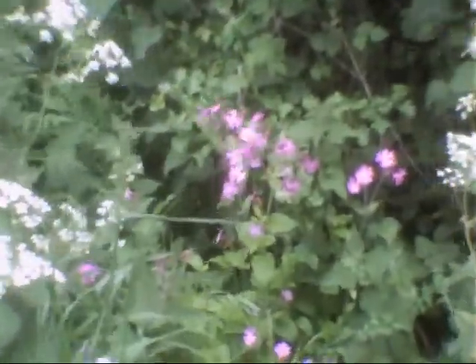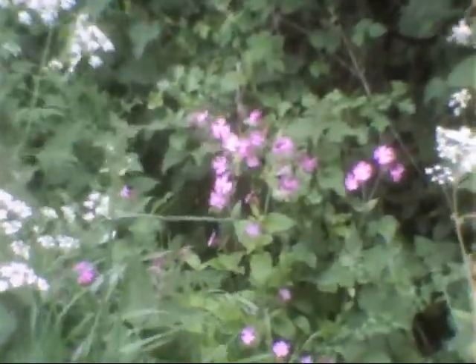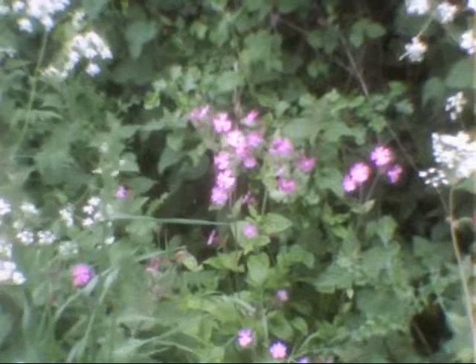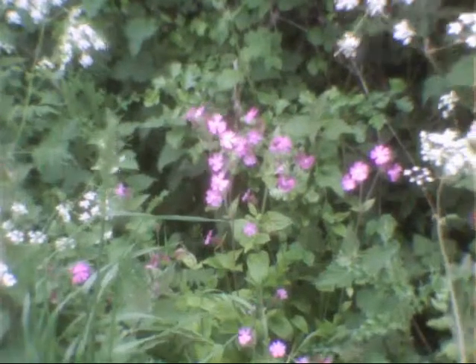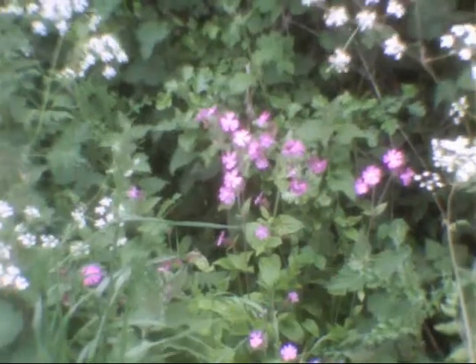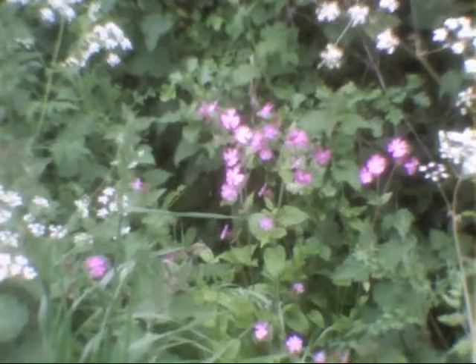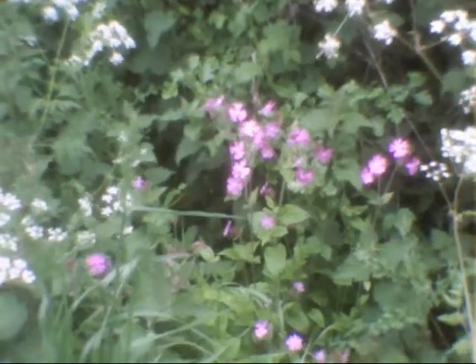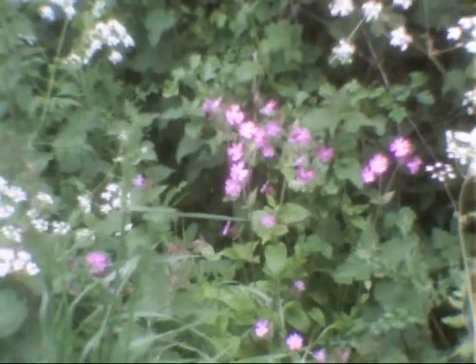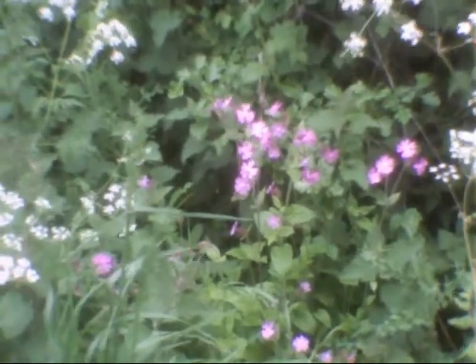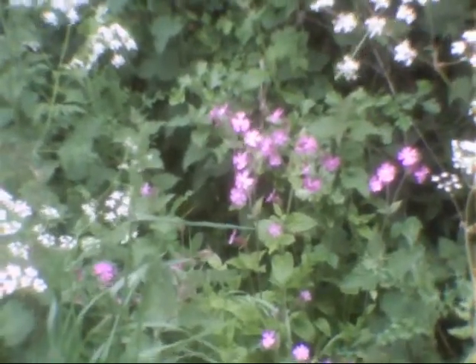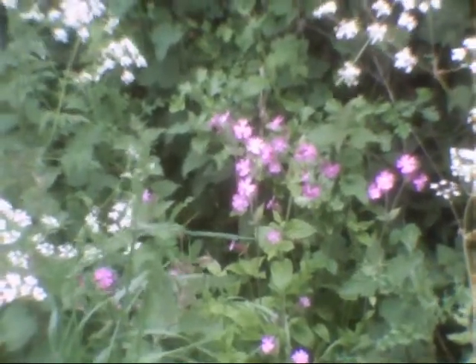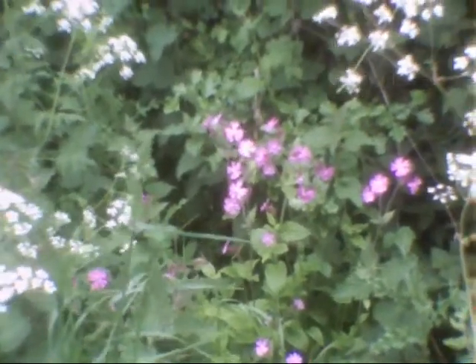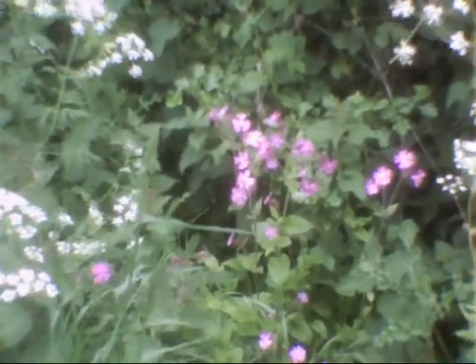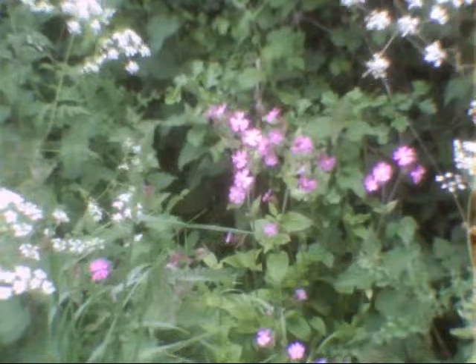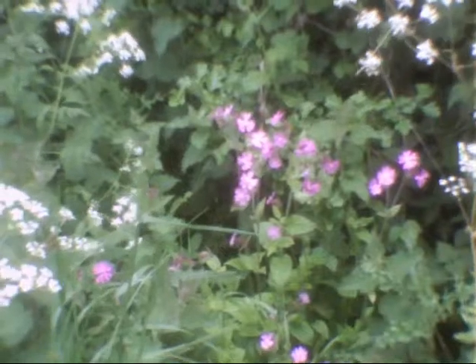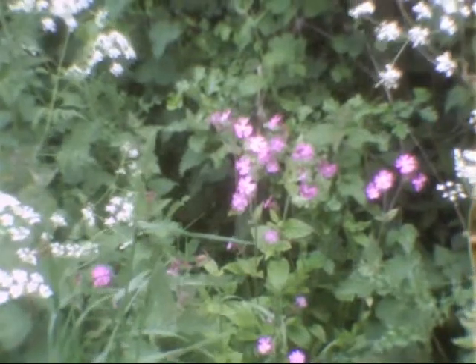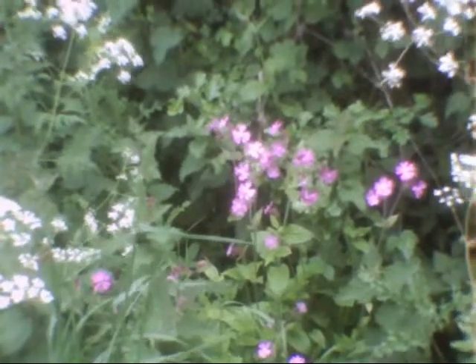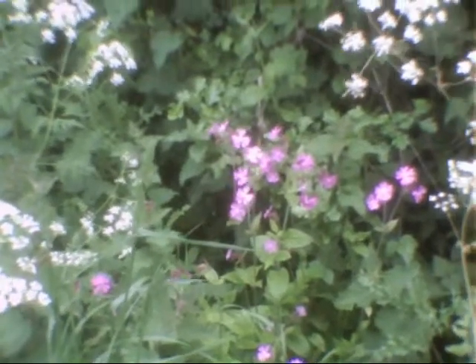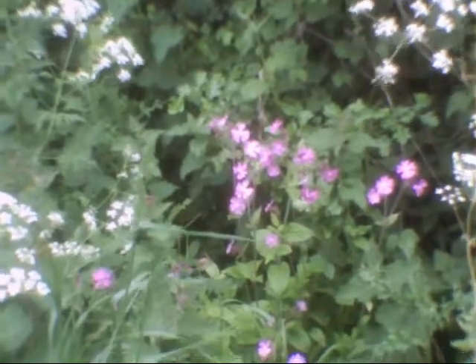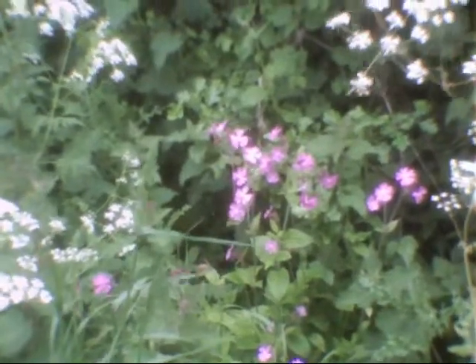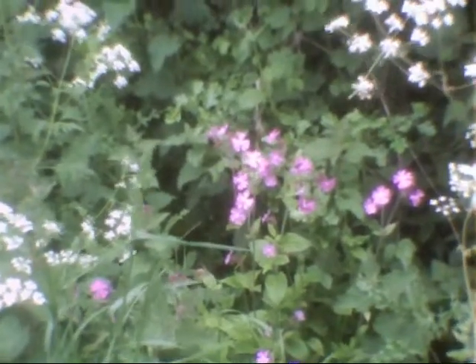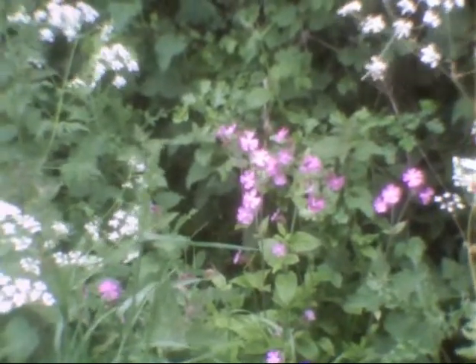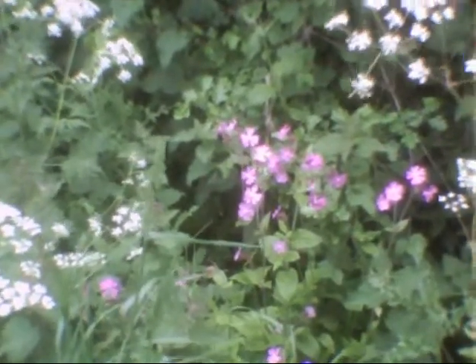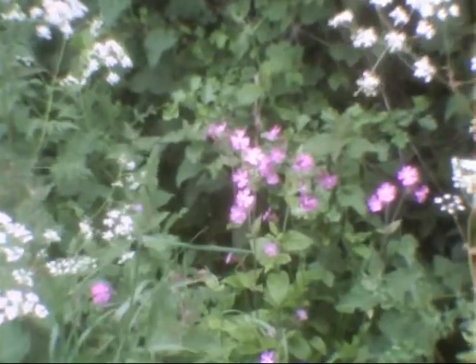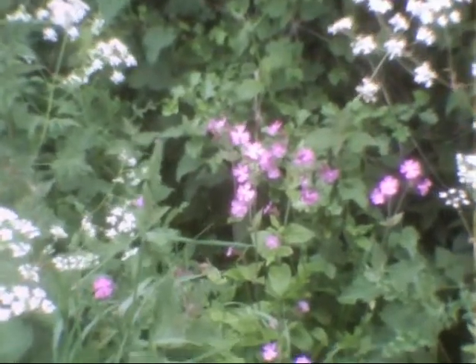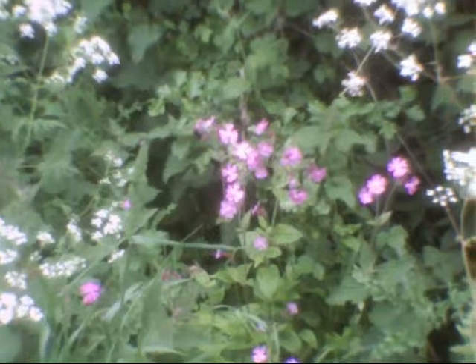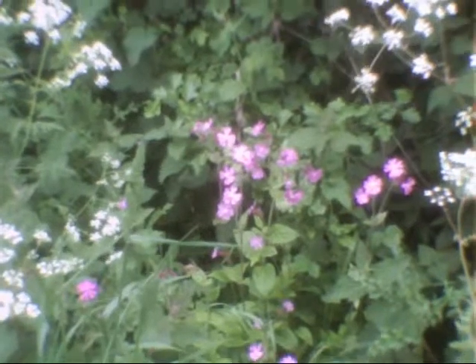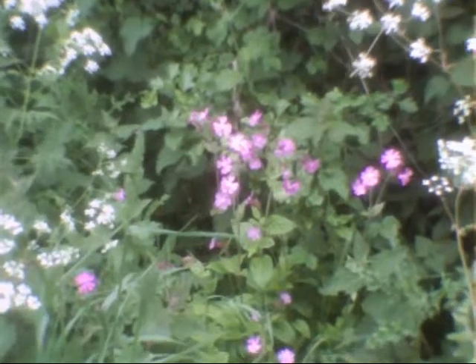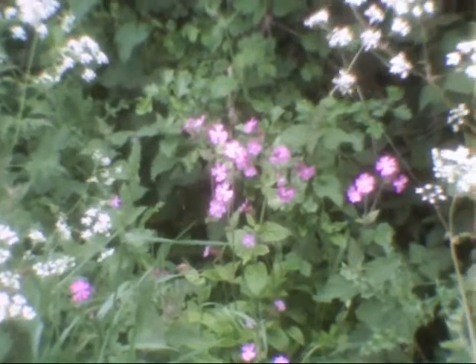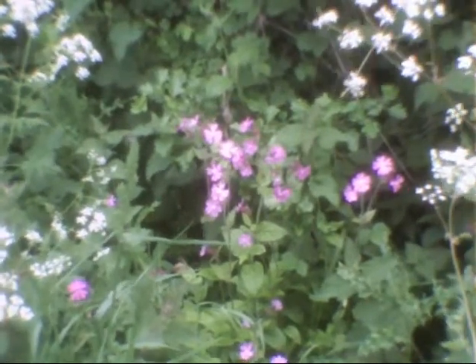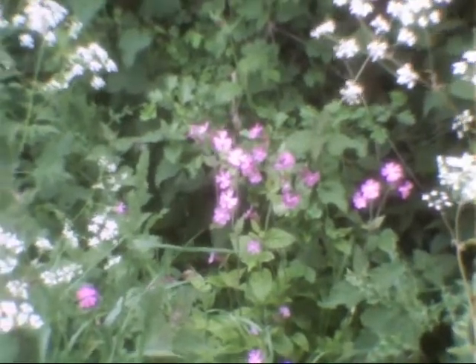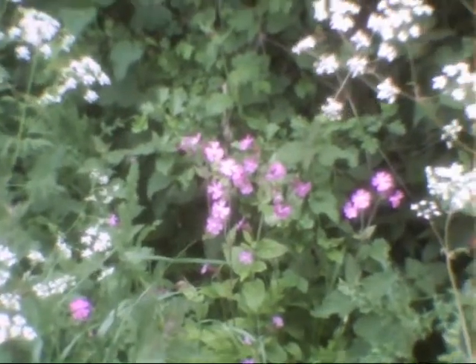Well, here we have Red Campion. It can be muddled up with Ragged Robin, but you see the leaves — the petals are sort of heart-shaped. Whereas Ragged Robin is more ragged.